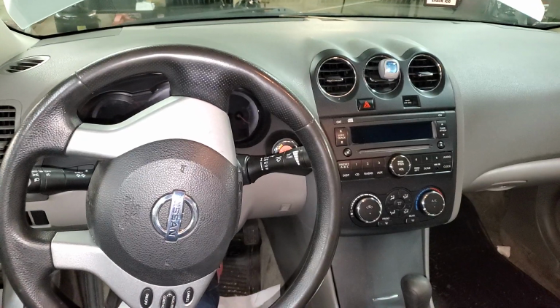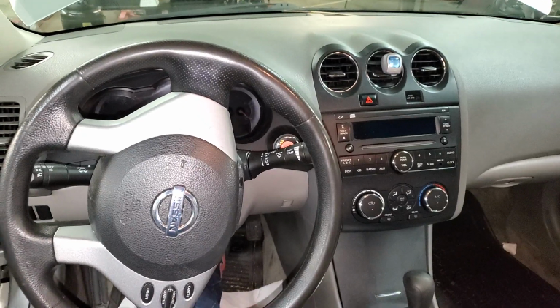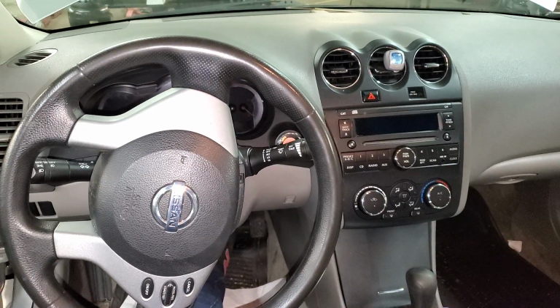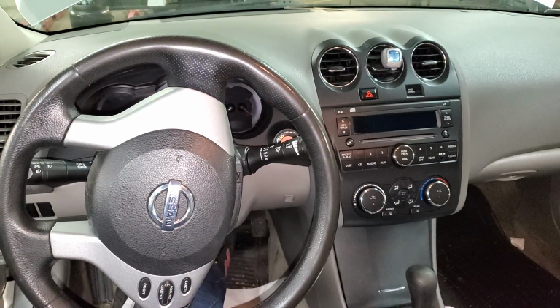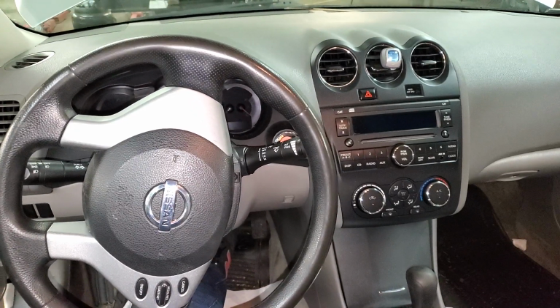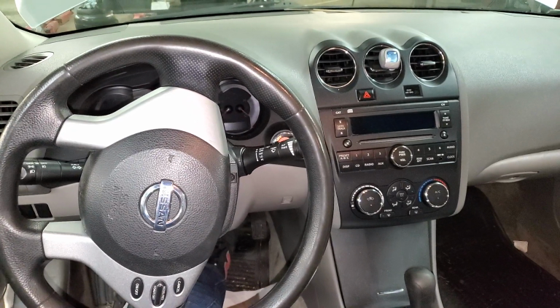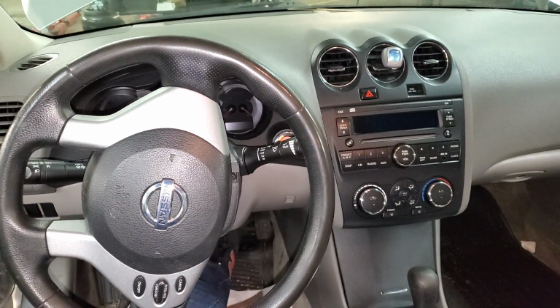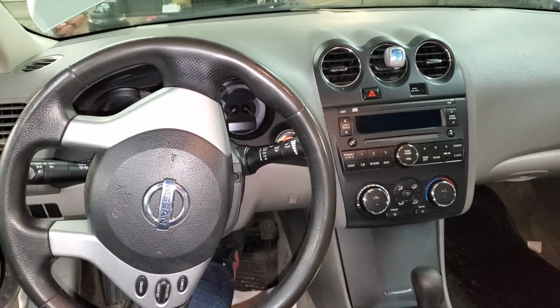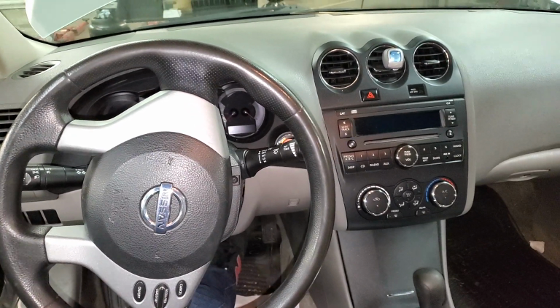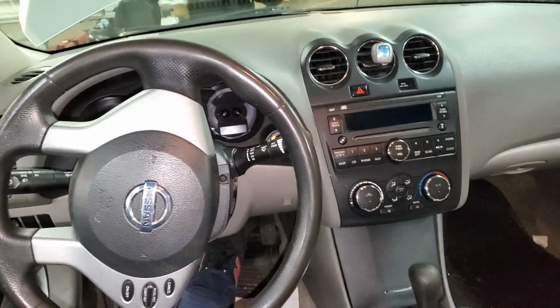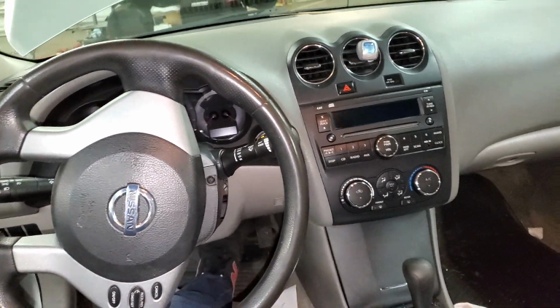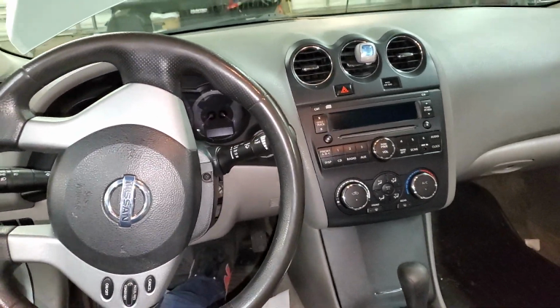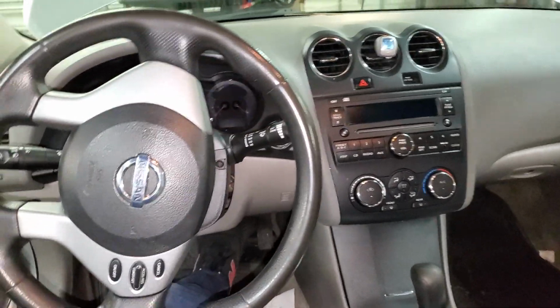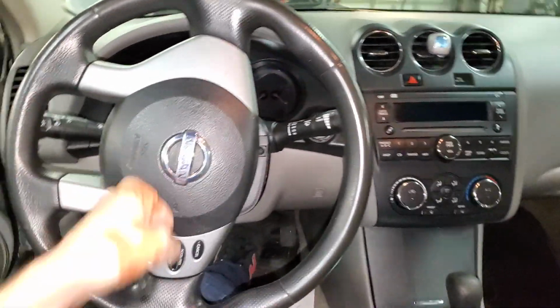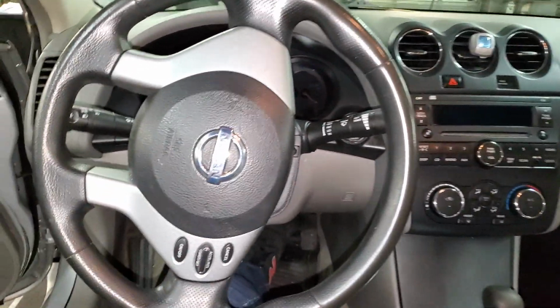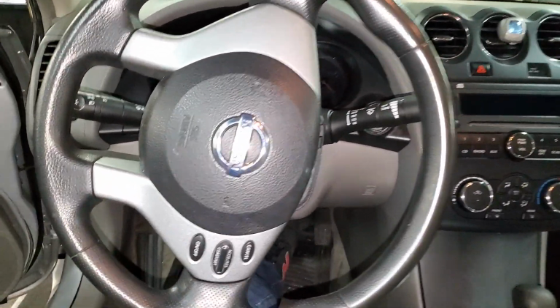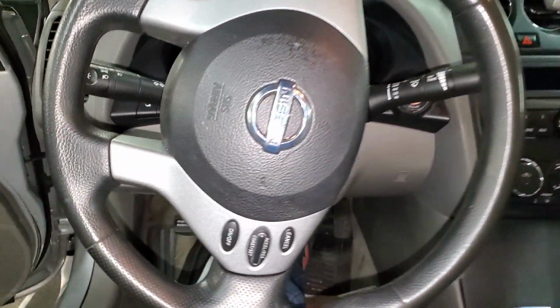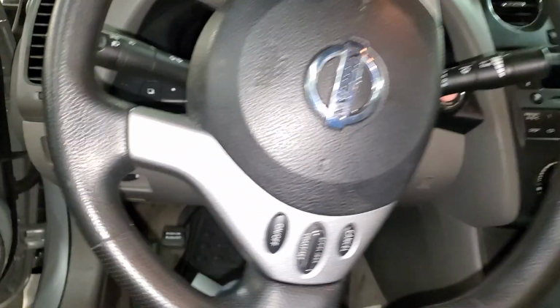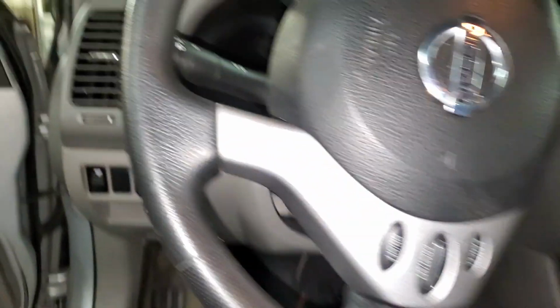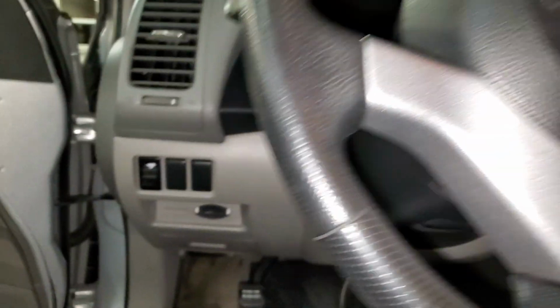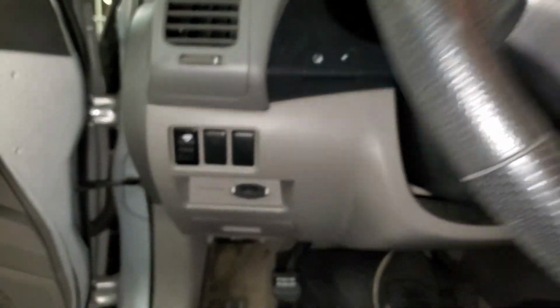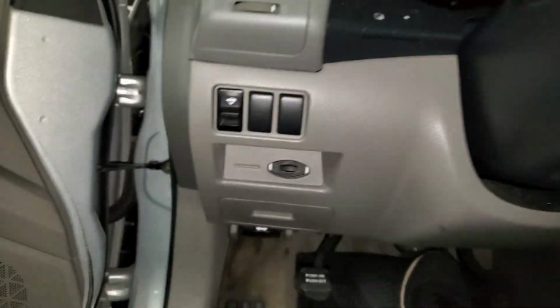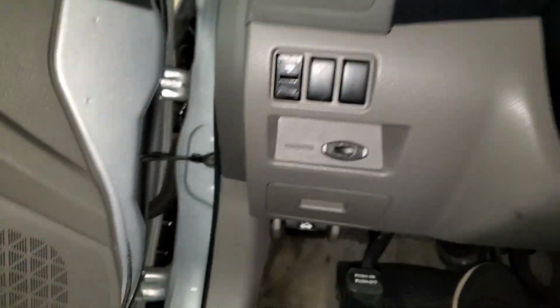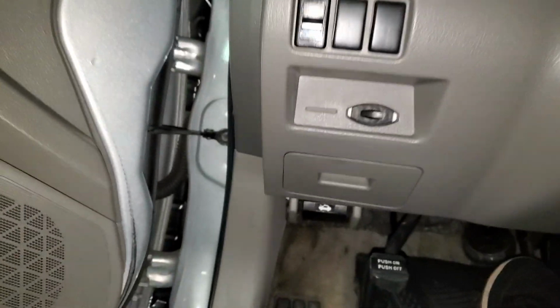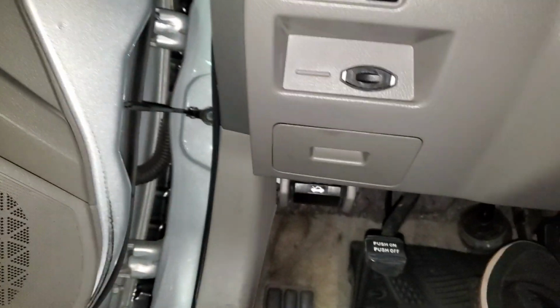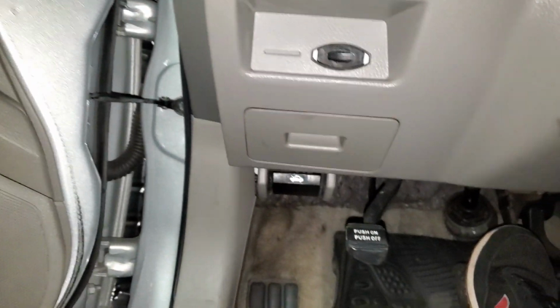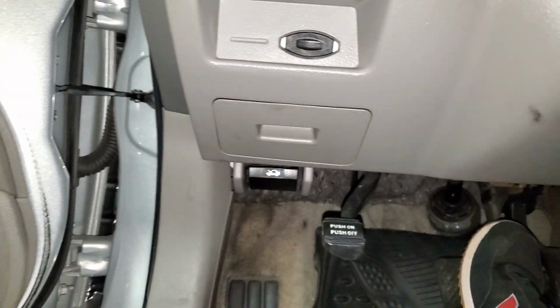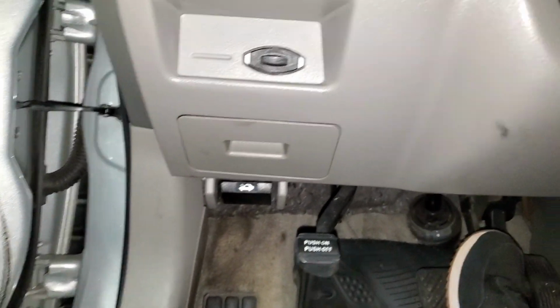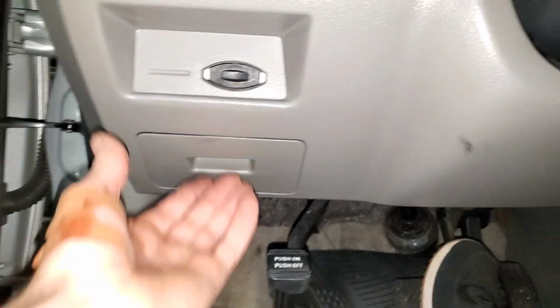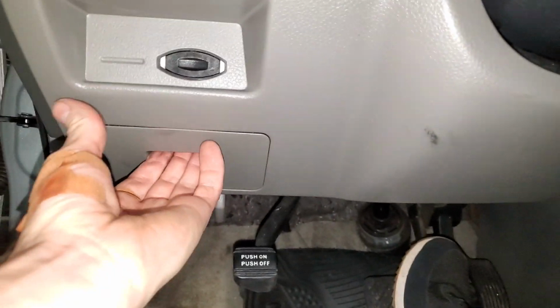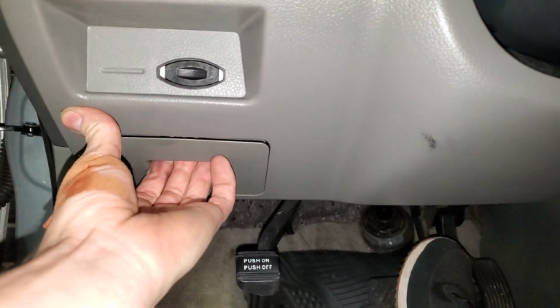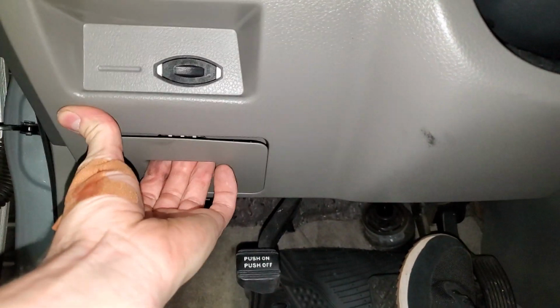What's going on fellas? I've got a 2009 Nissan Altima. I'm going to use it to point out to you the location of some important fuses for the operation of the radio.